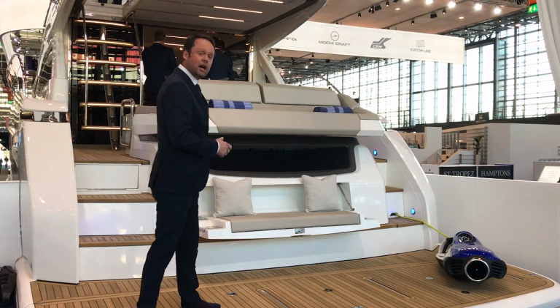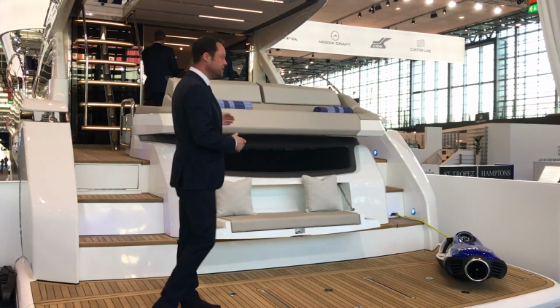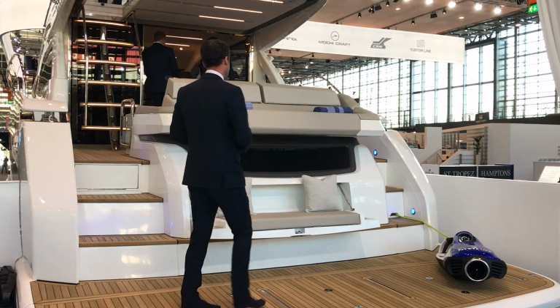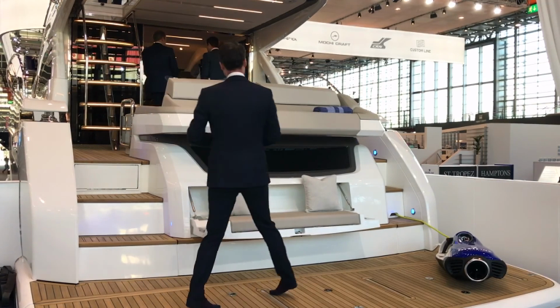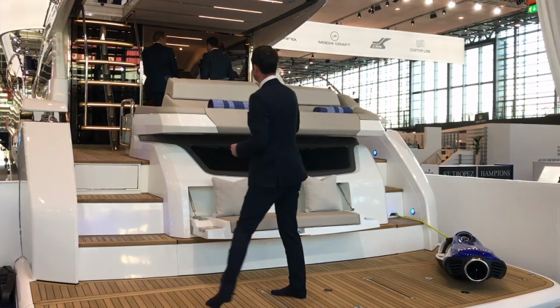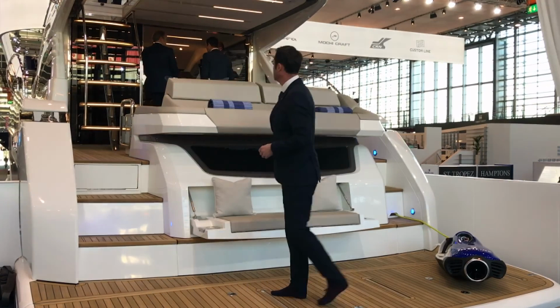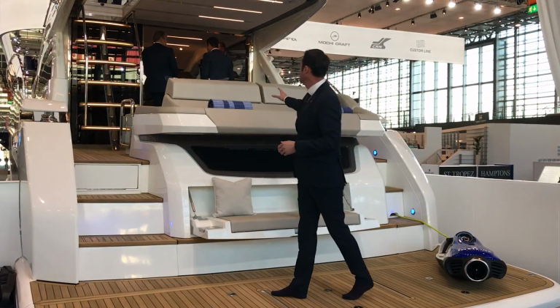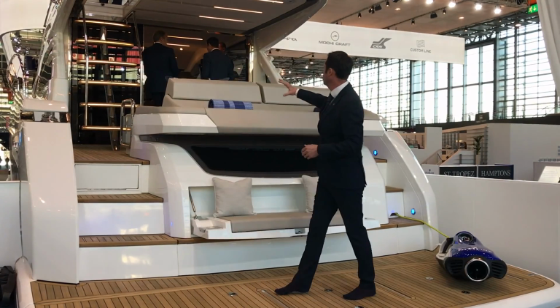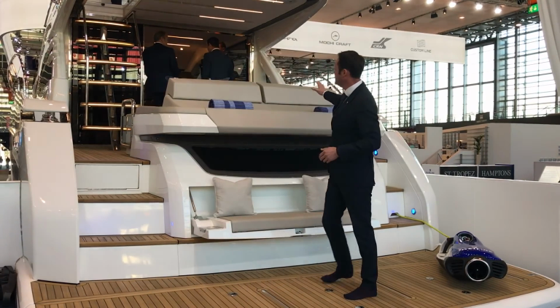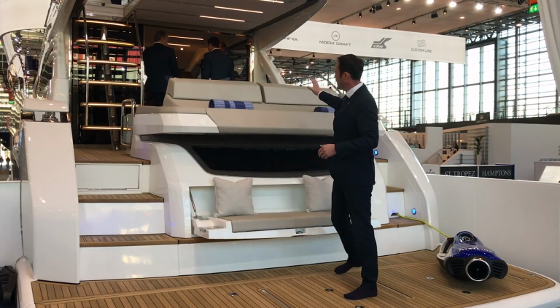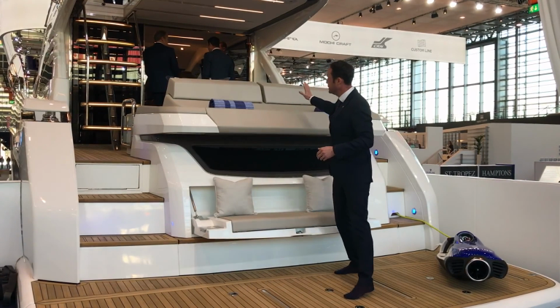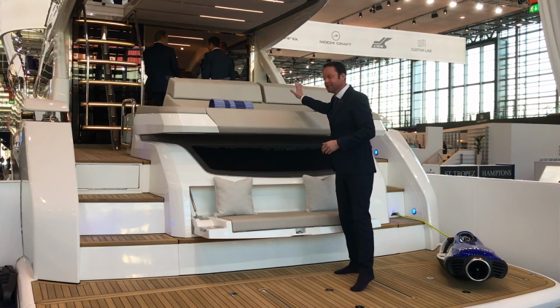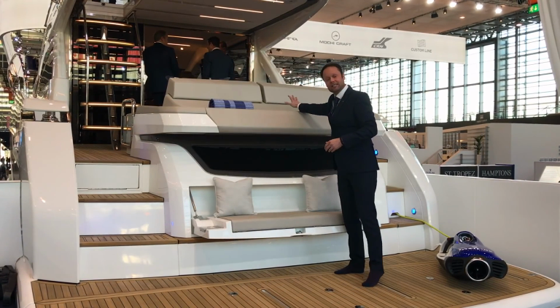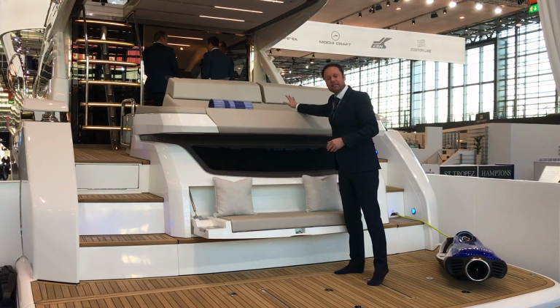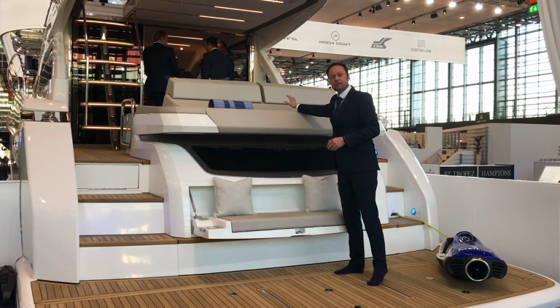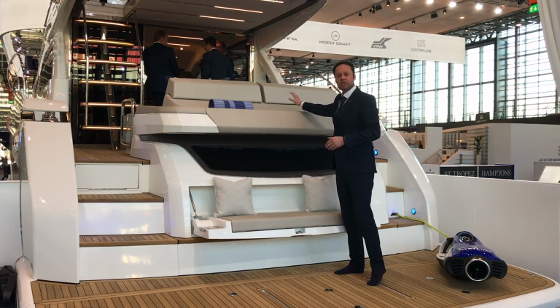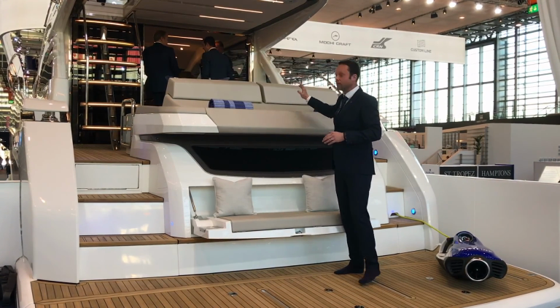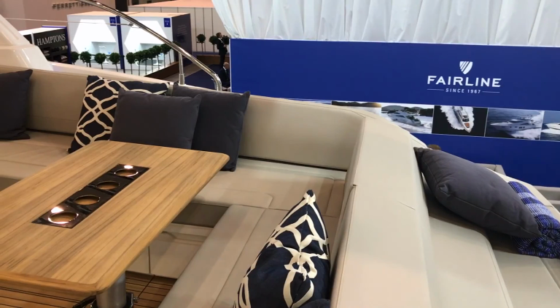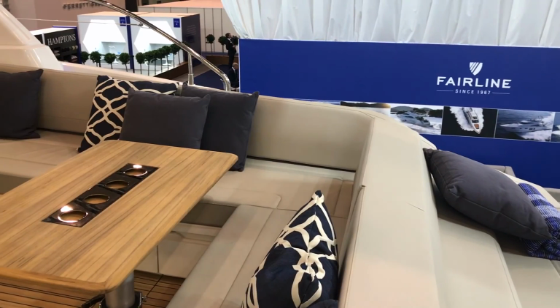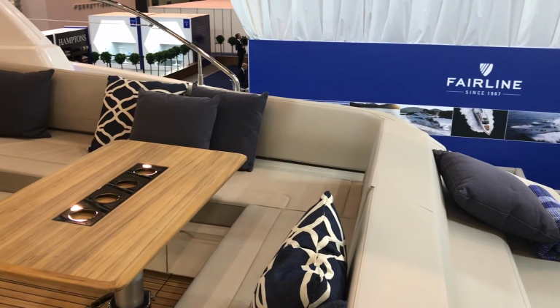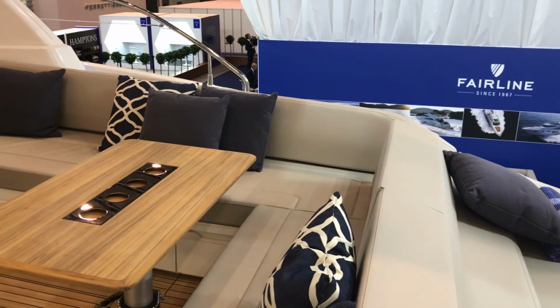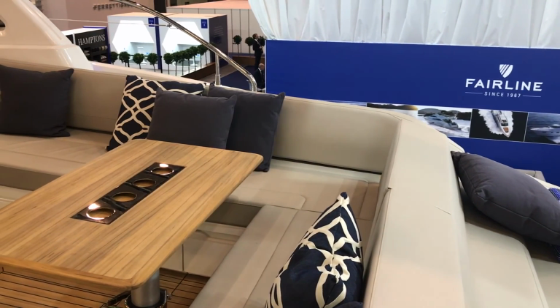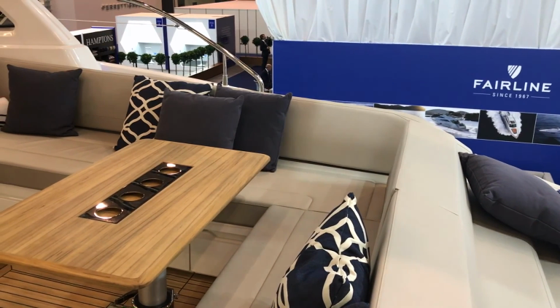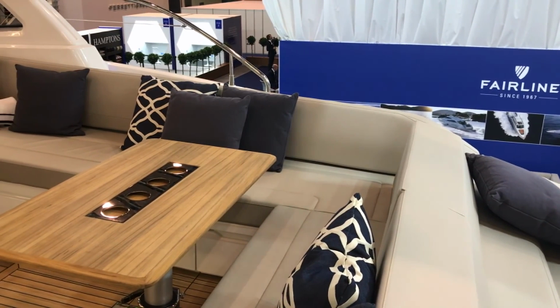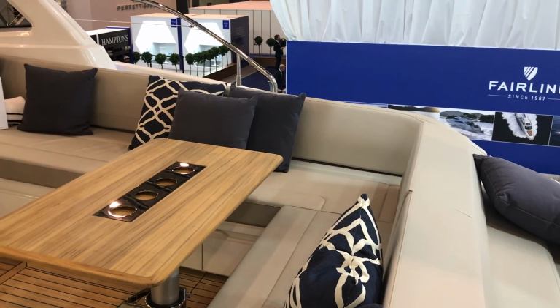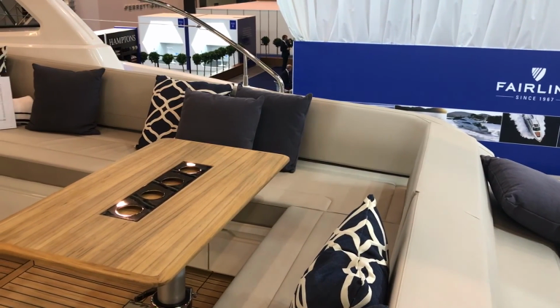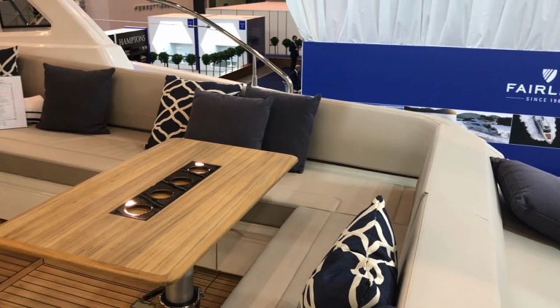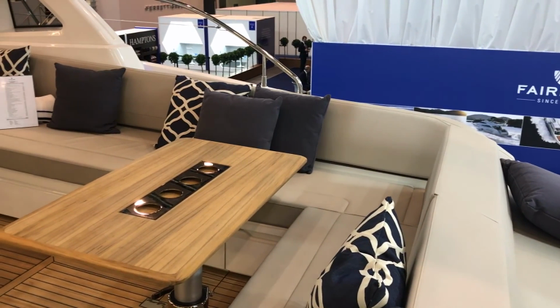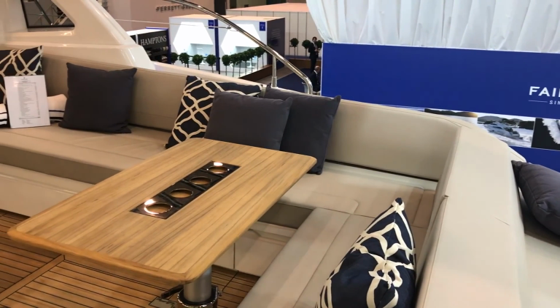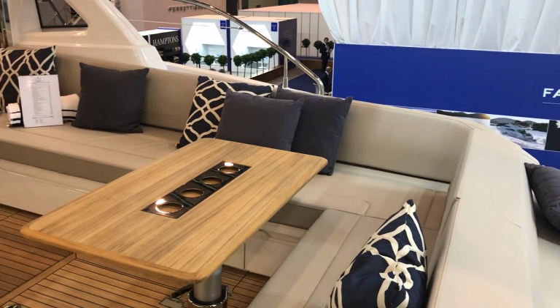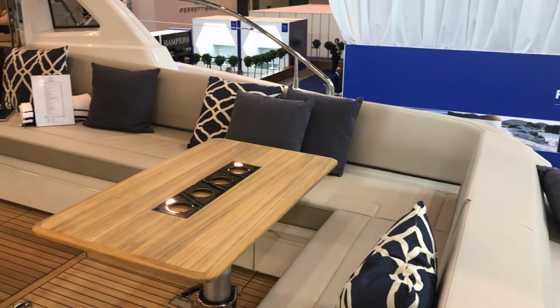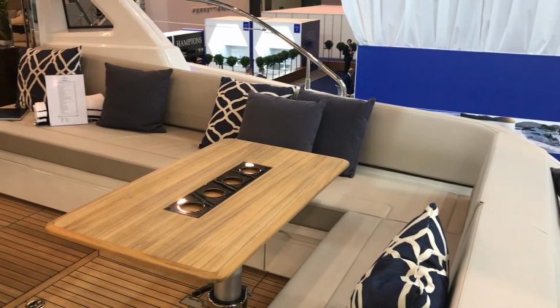Up into the cockpit you can see we've got our seating area. This seating area is adjustable so you can have a sun pad or seating for about six or seven people in the cockpit.